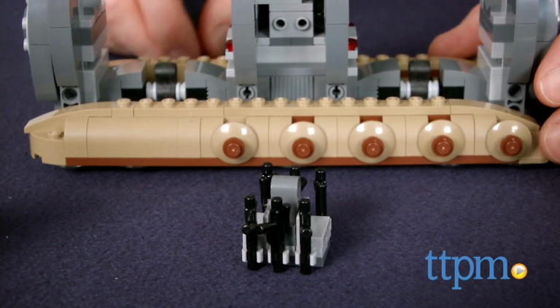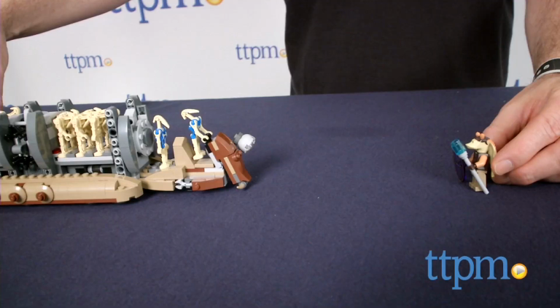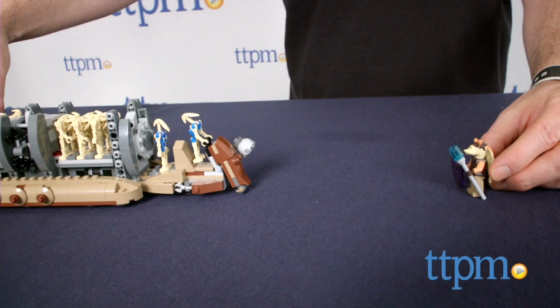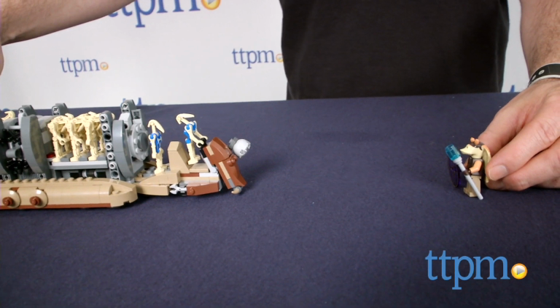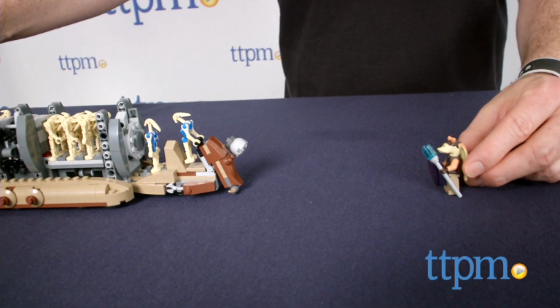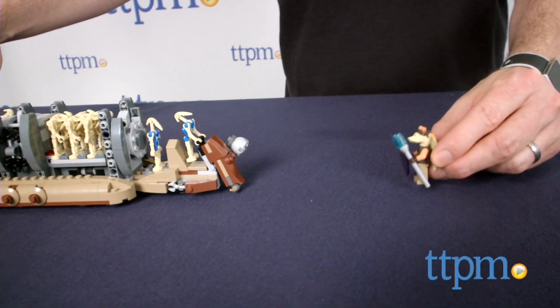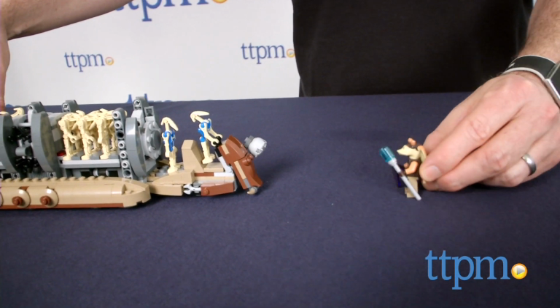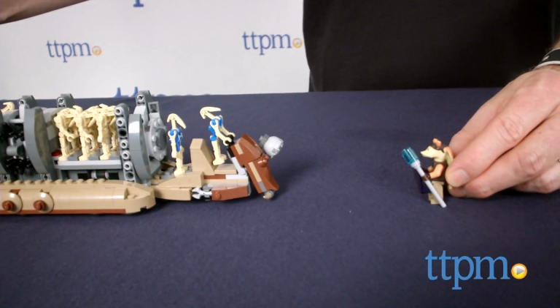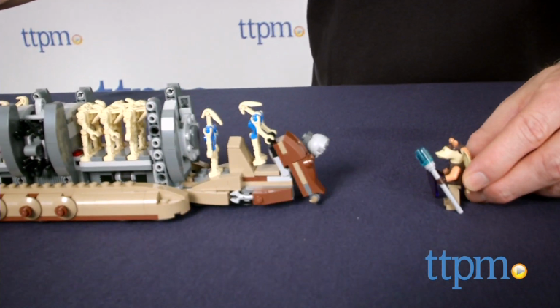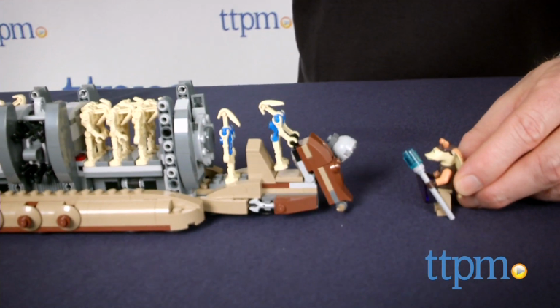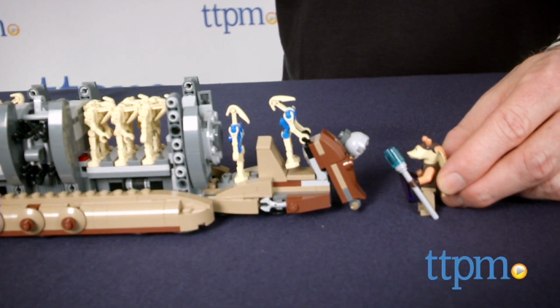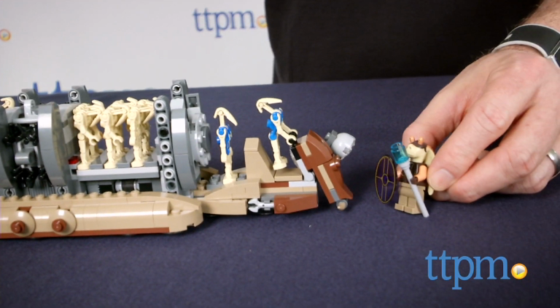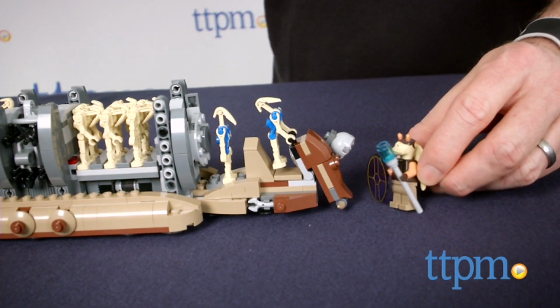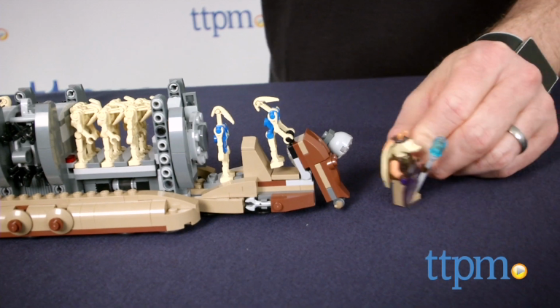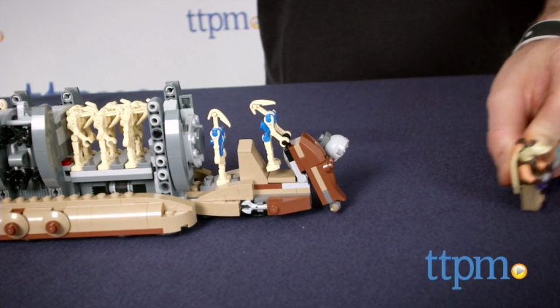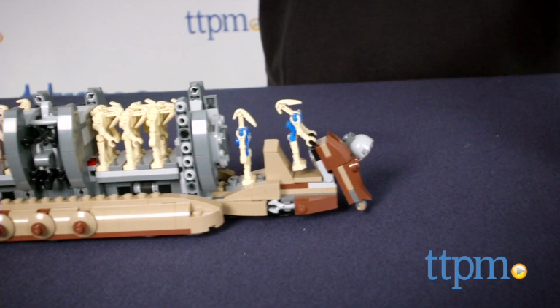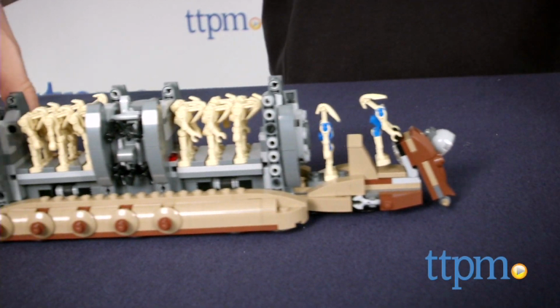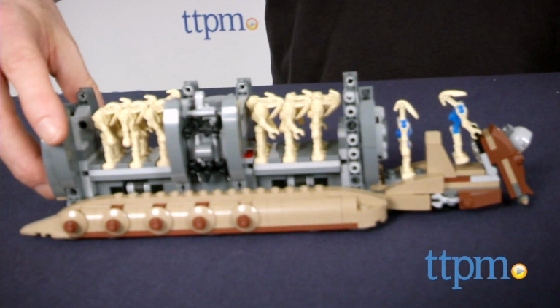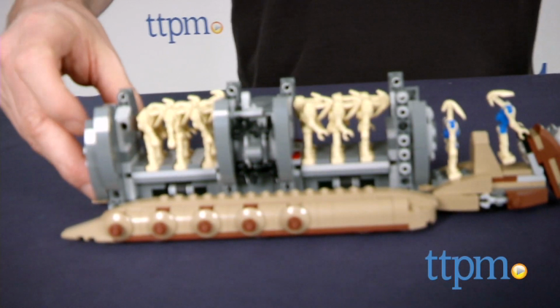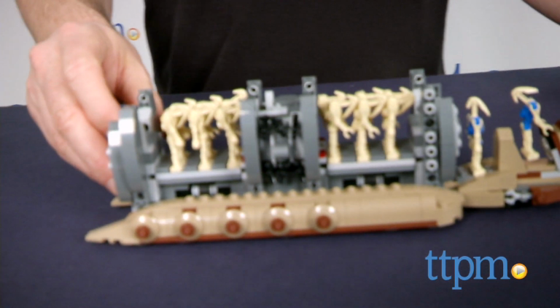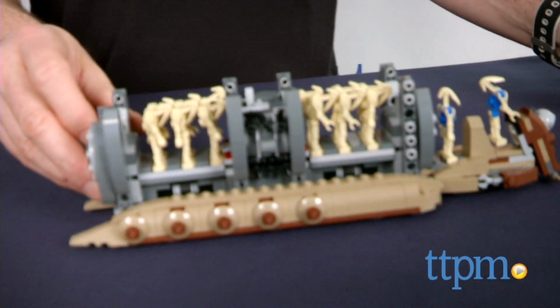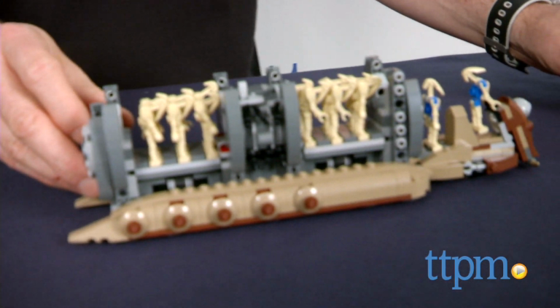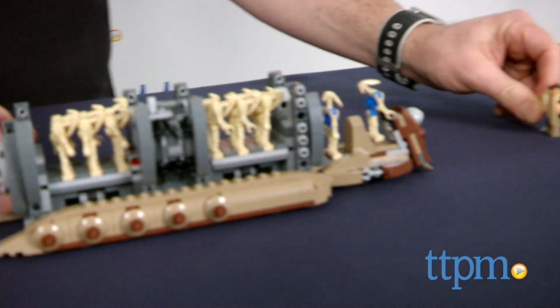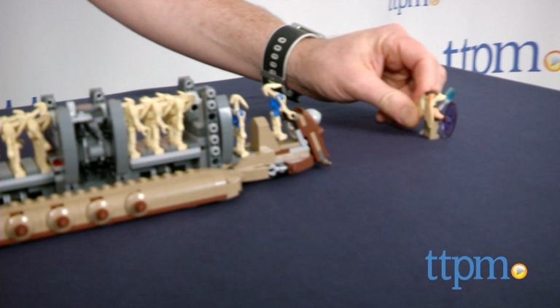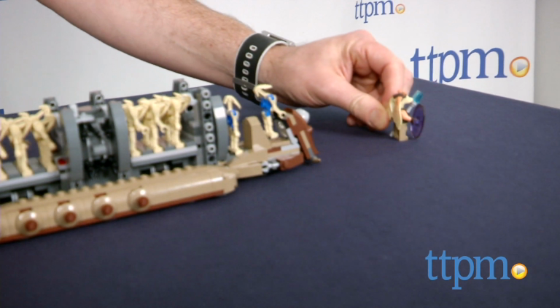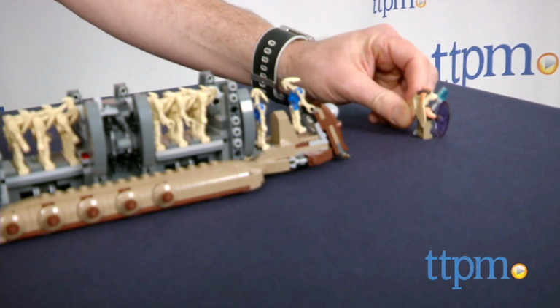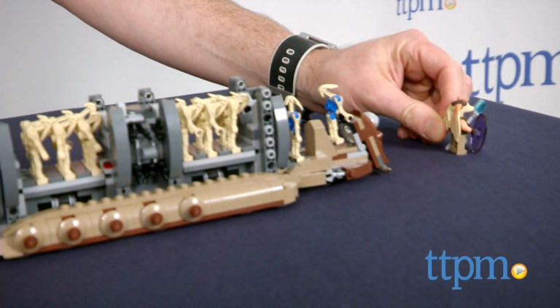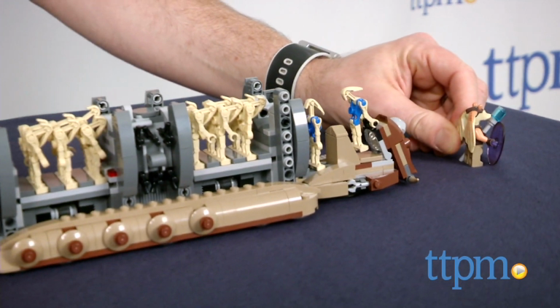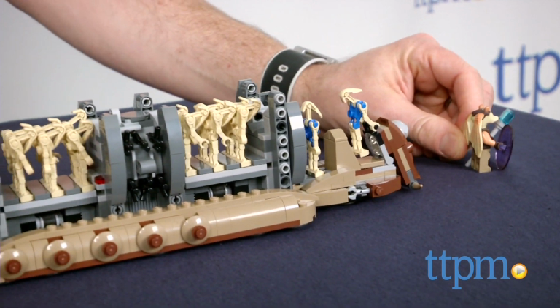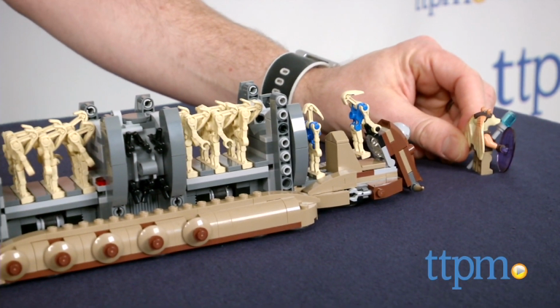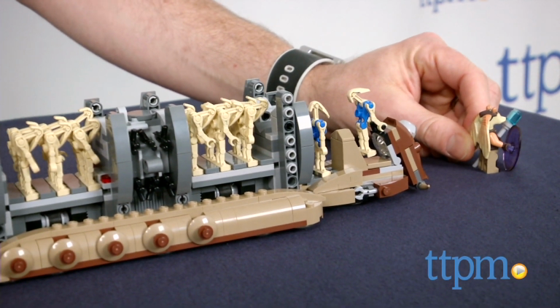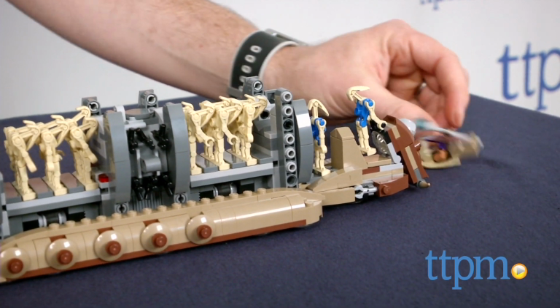This is also a great set for building out troop collections. The Battle Droid Troop Carrier set is for Star Wars fans ages 8 to 14. It's a large set so some younger LEGO fans might need a grown-up's help with the build. The directions are excellent and most LEGO builders should be able to complete this in less than an hour.